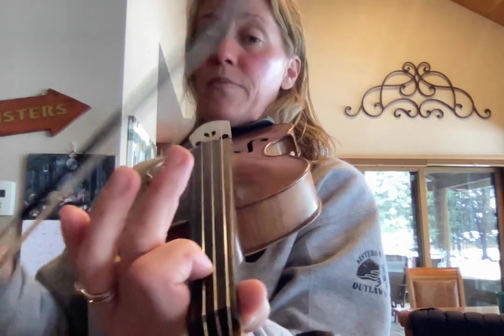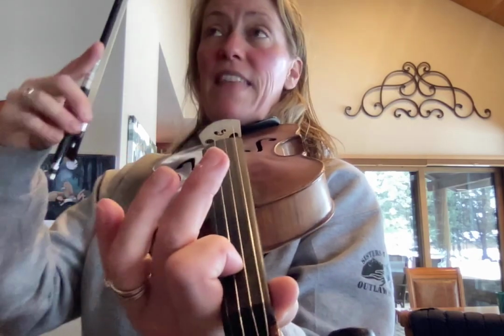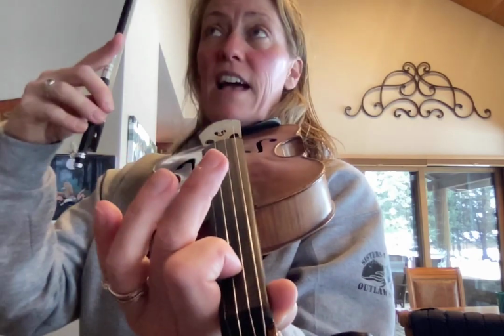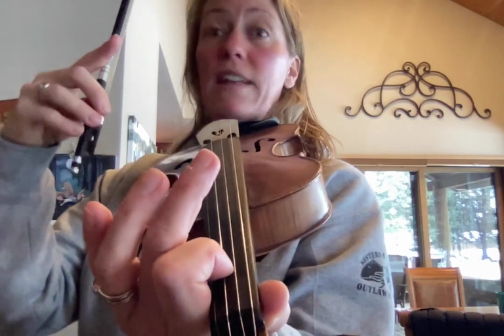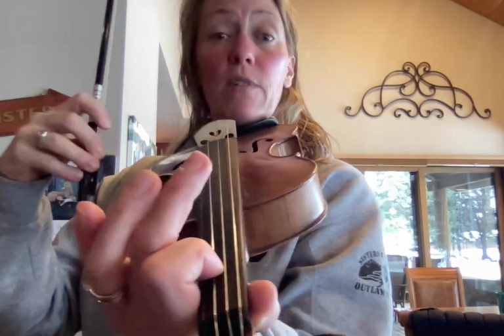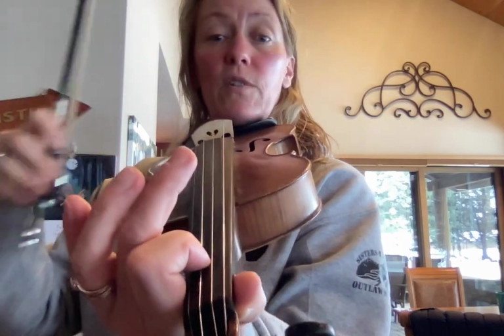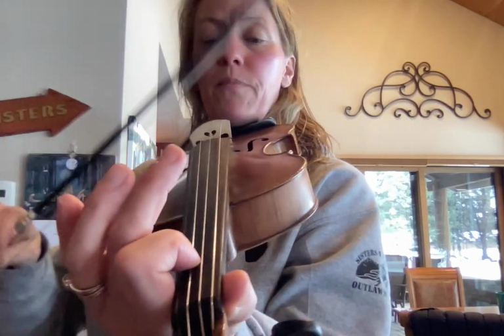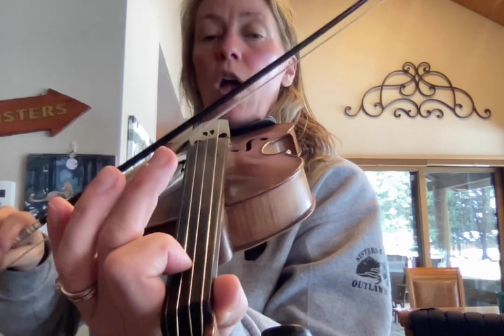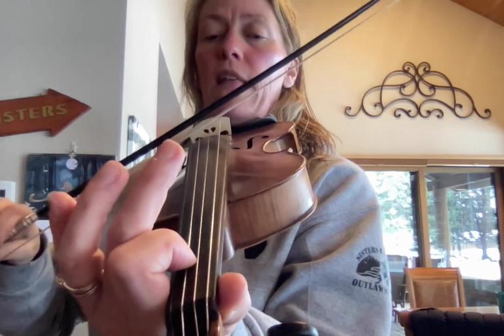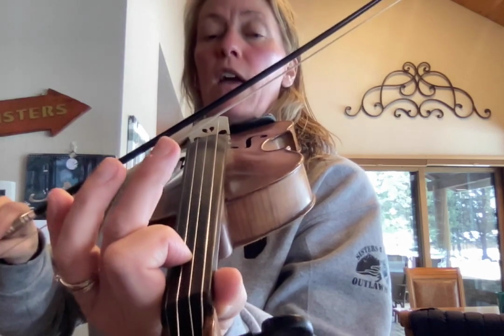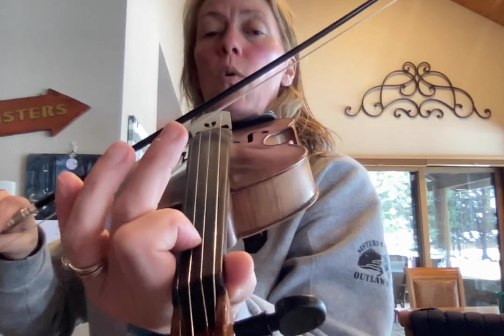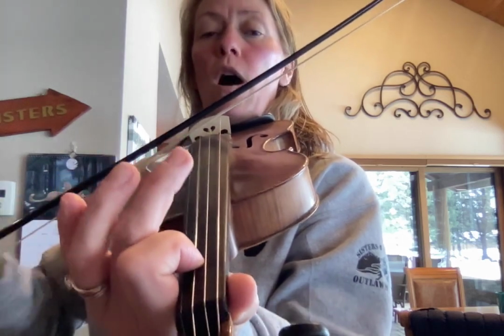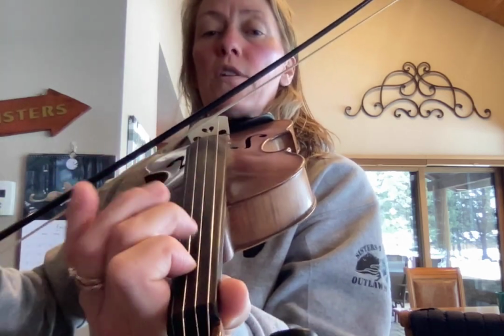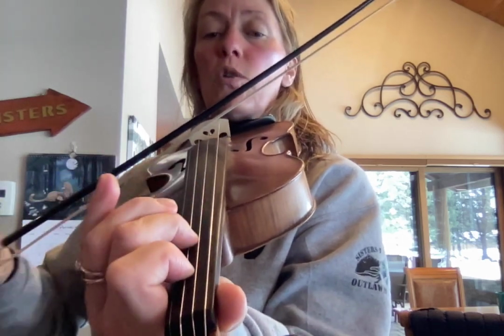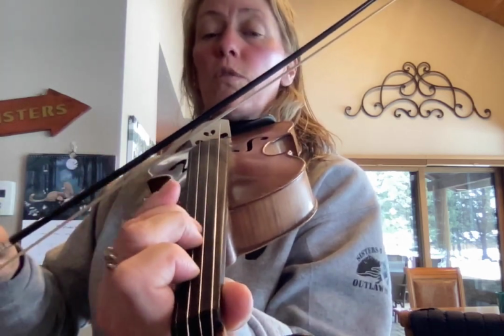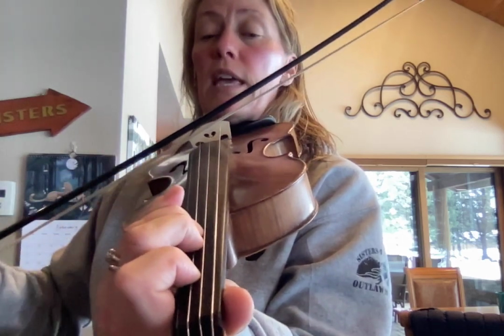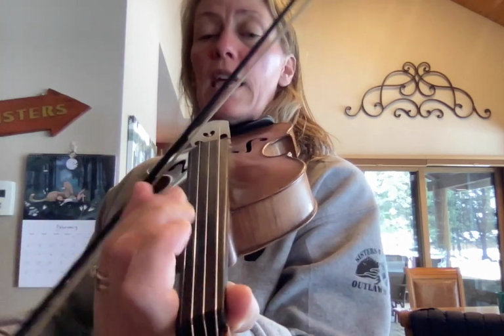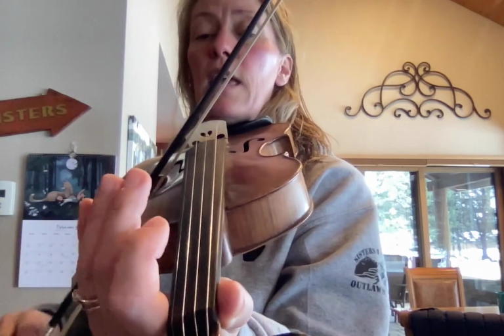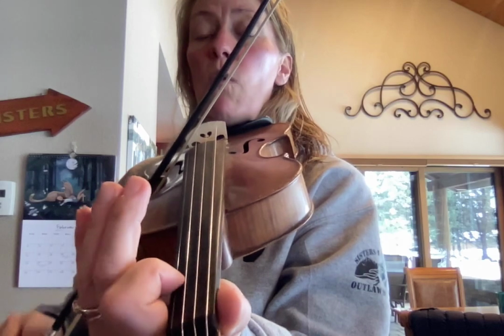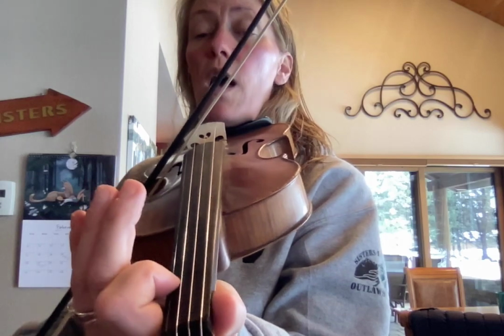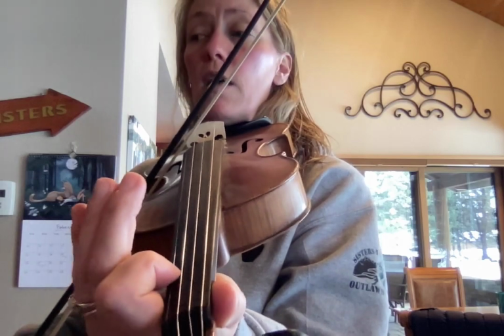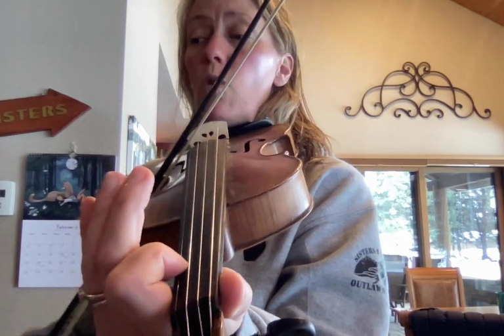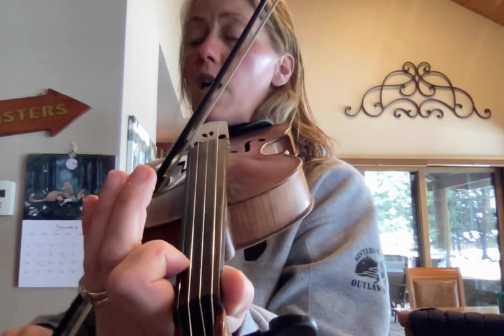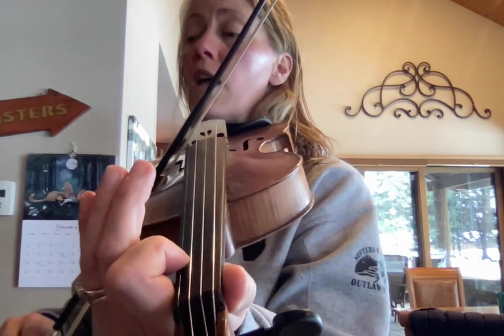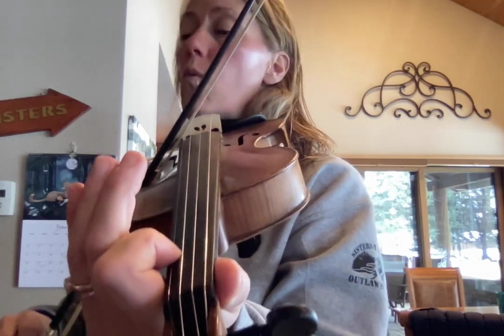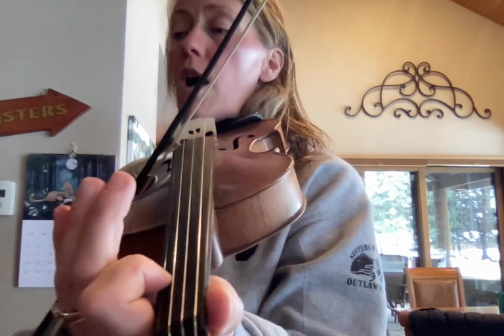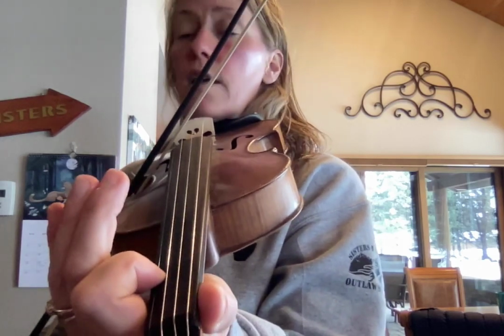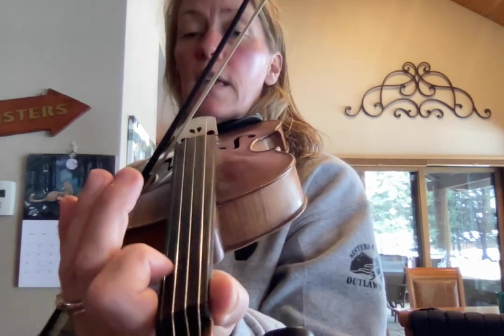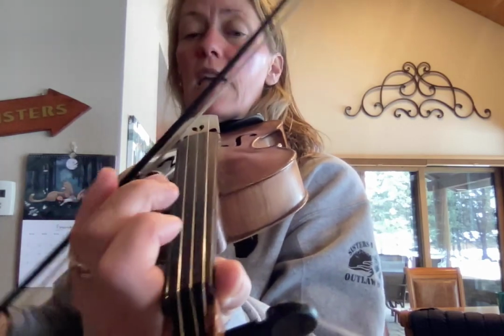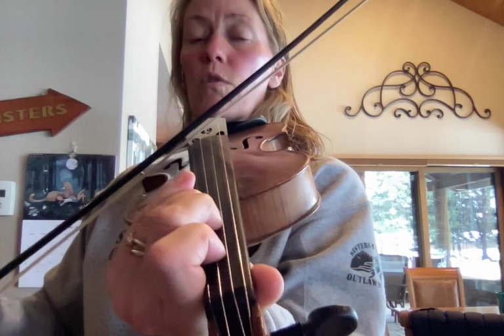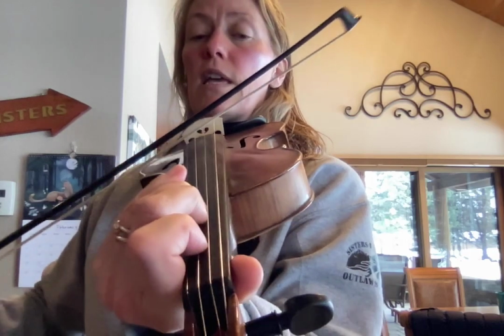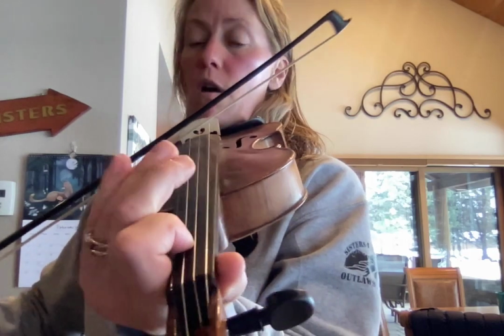That is line one and line three. Let's do it again. One and the A: one, two, three, E, one, one, one, E, three, one.